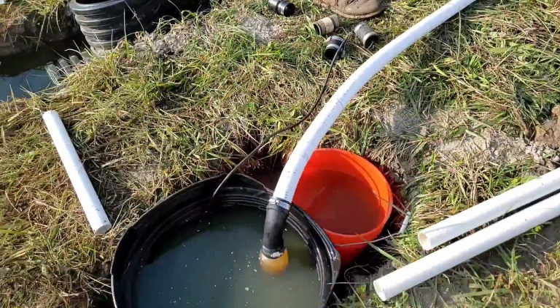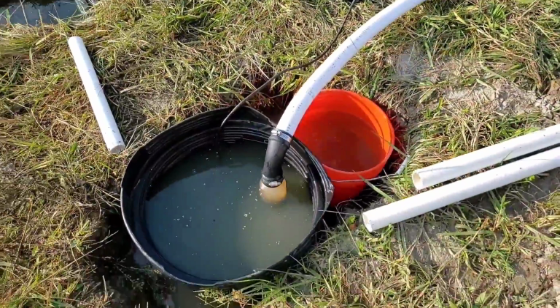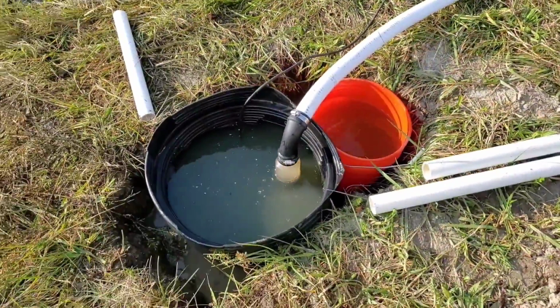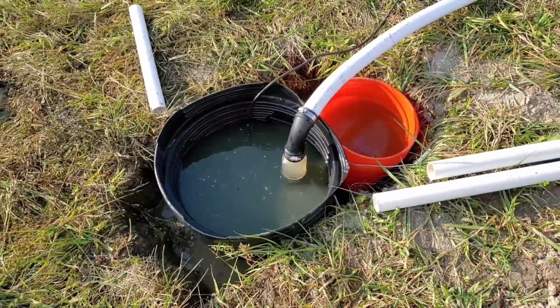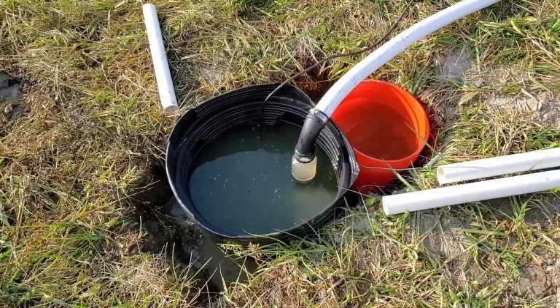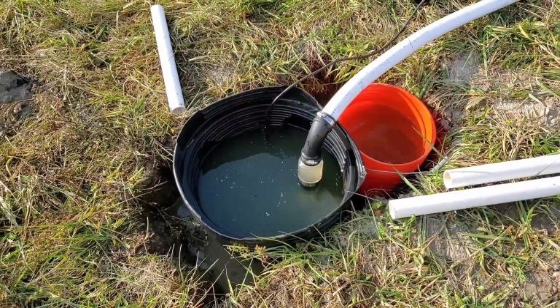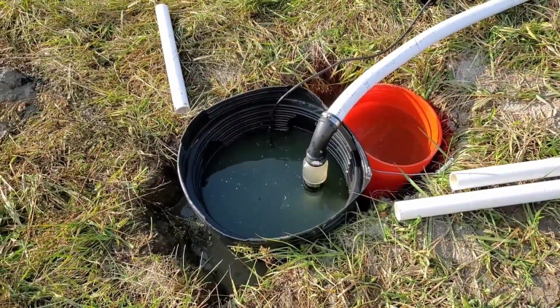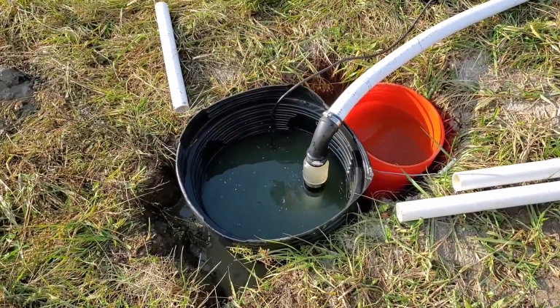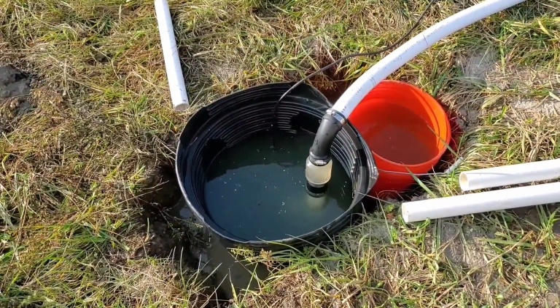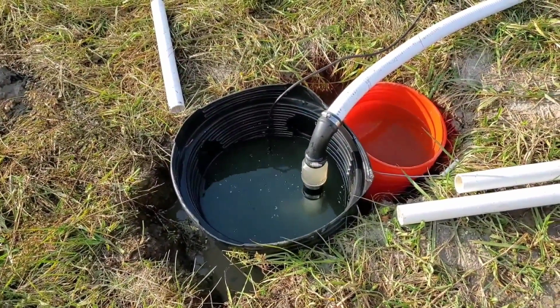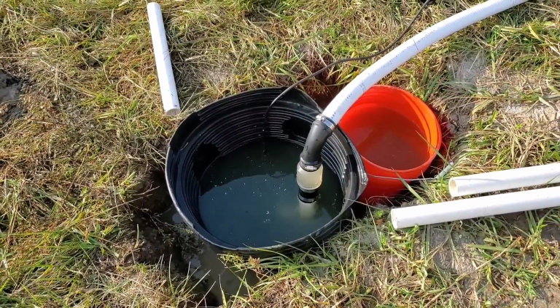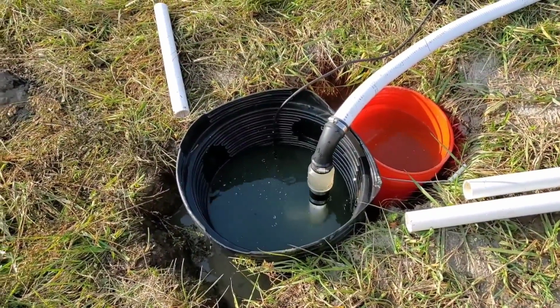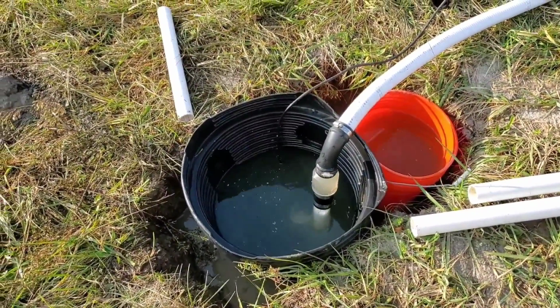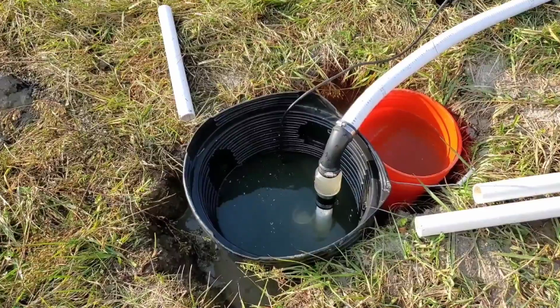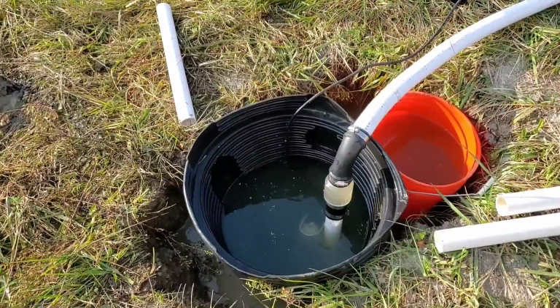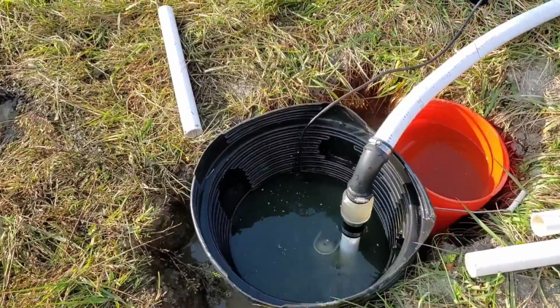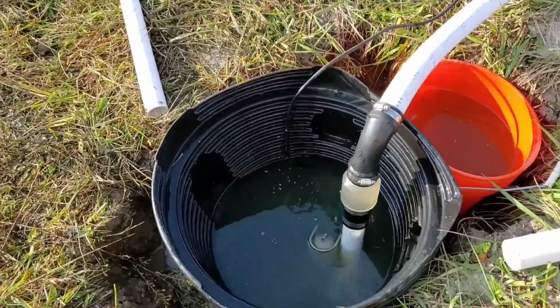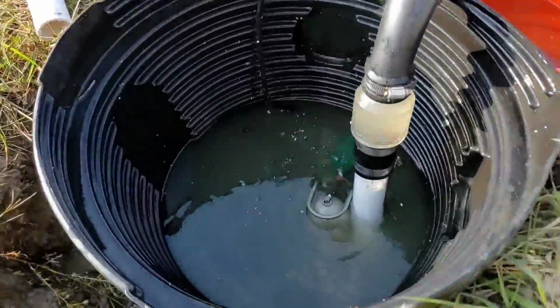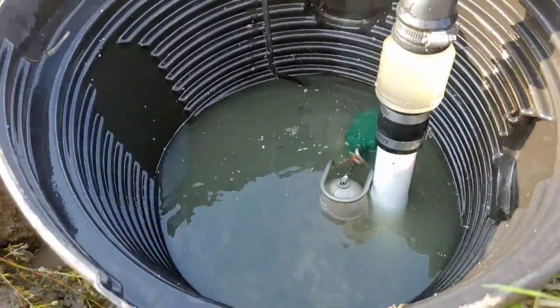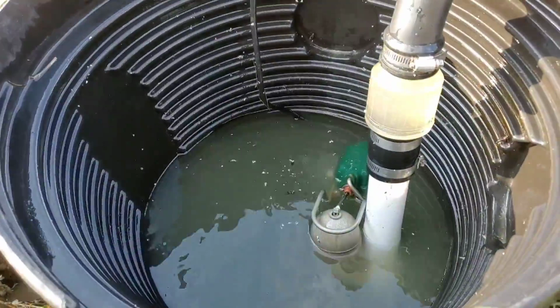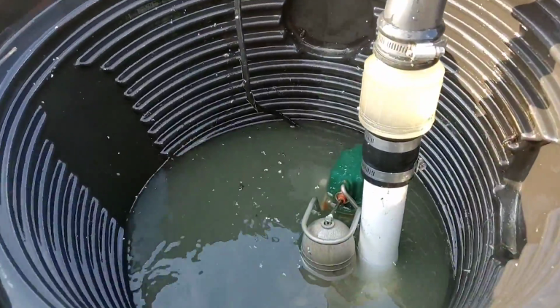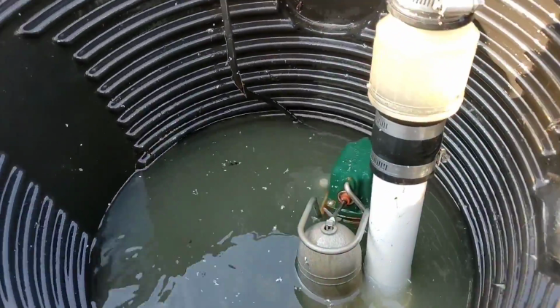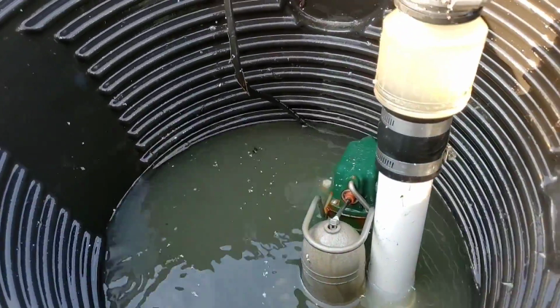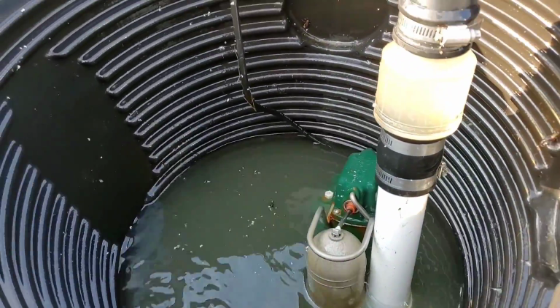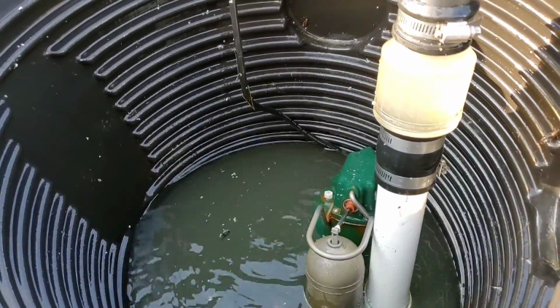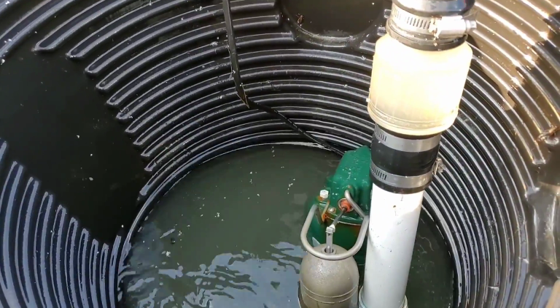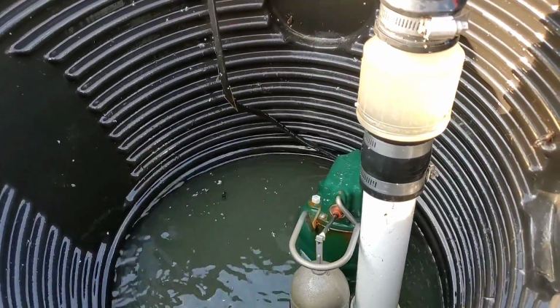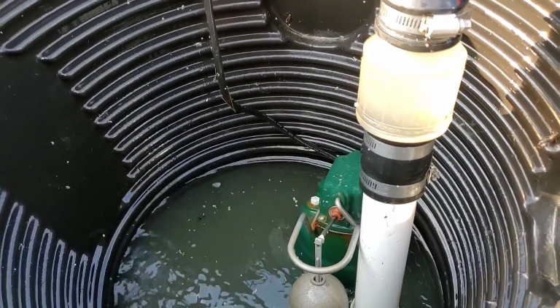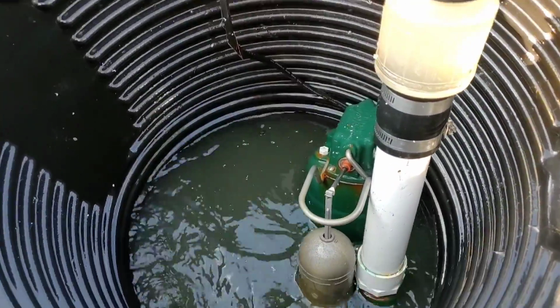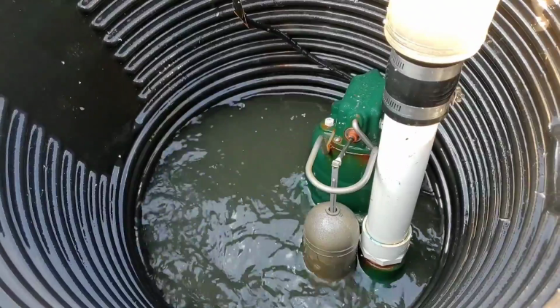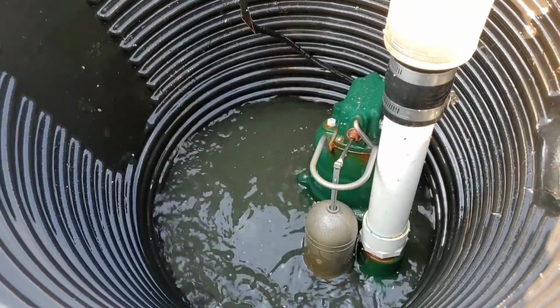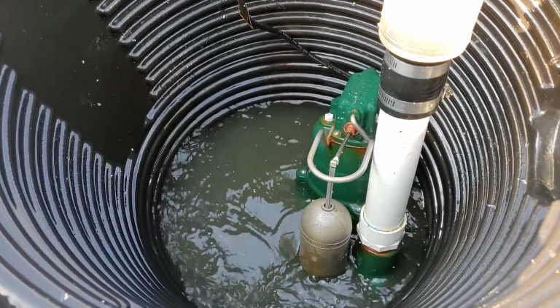Welcome to the French Drain Man channel. I'm your host Robert Sherwood. We're in part two of our series: outdoor sump pumps, the basics.